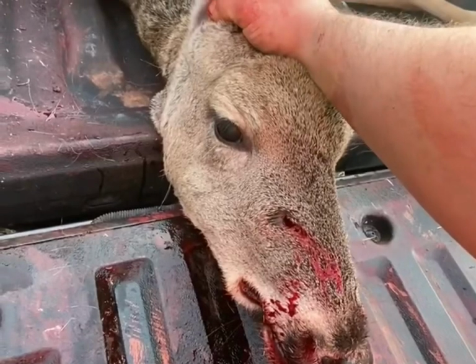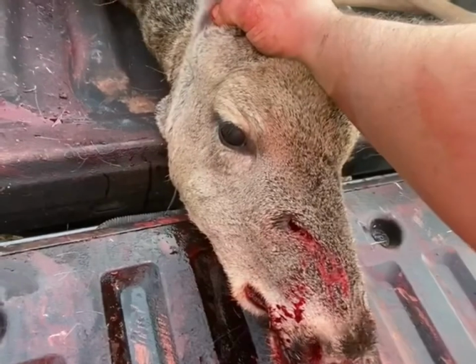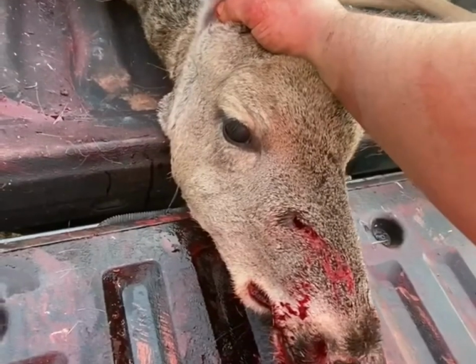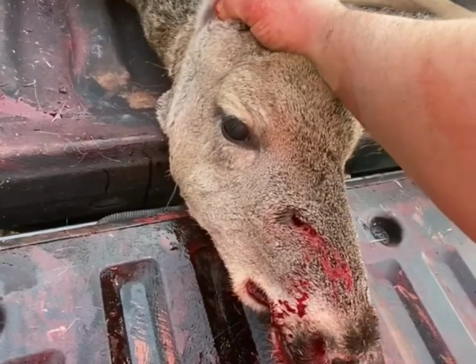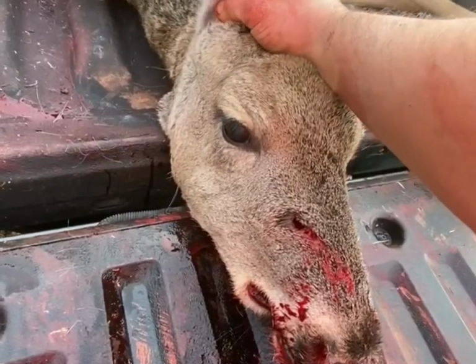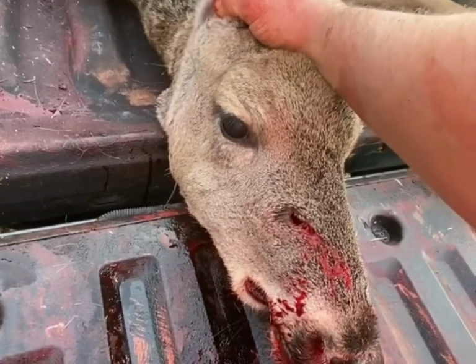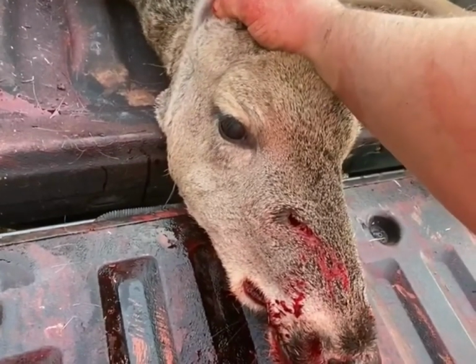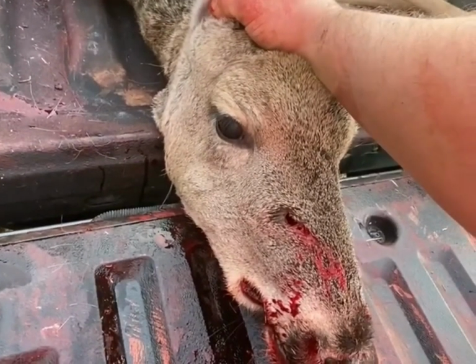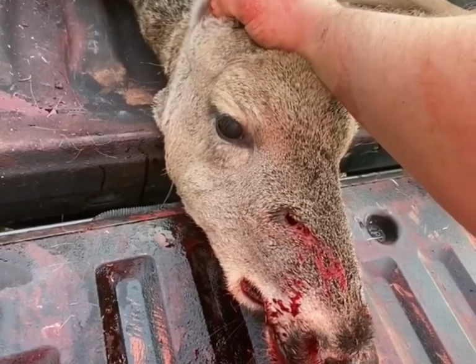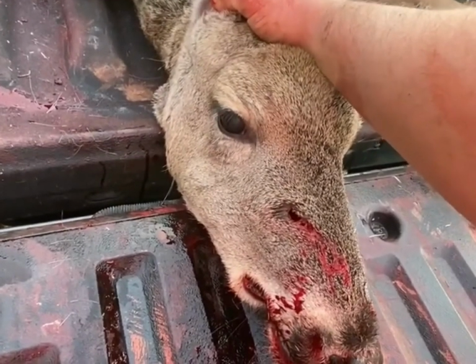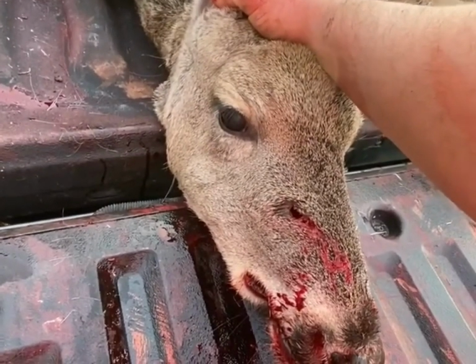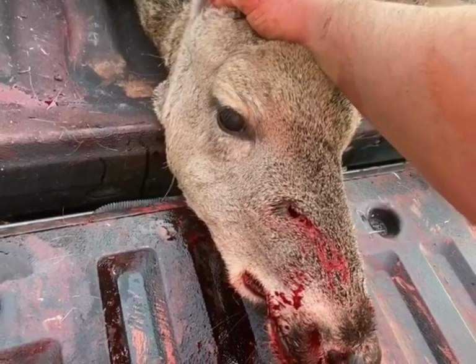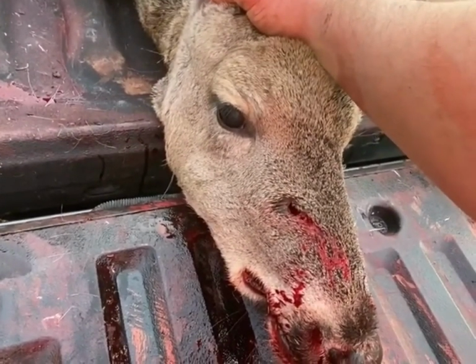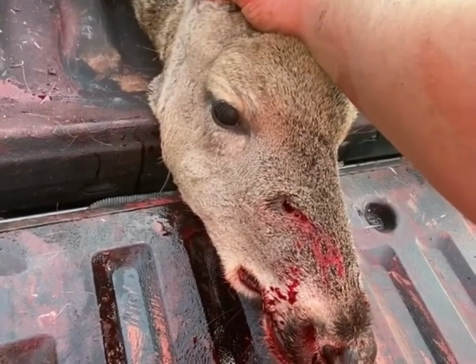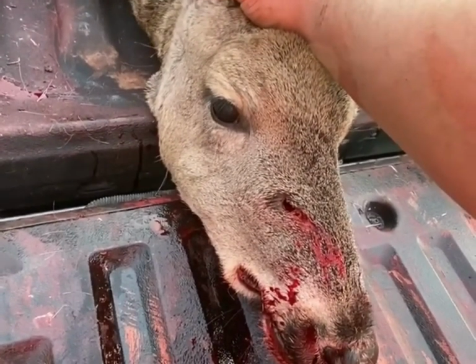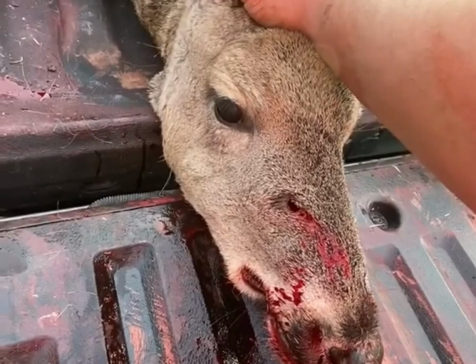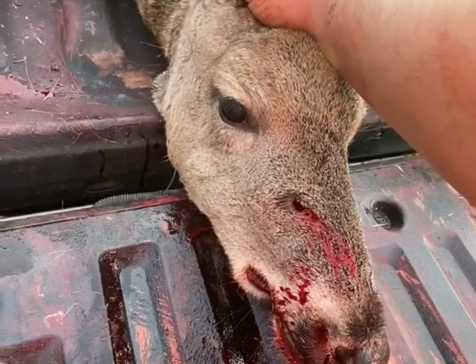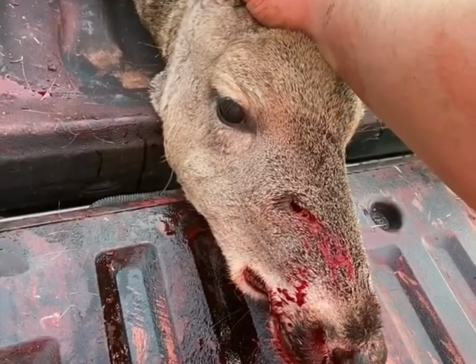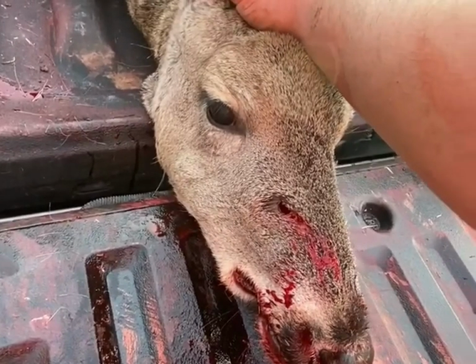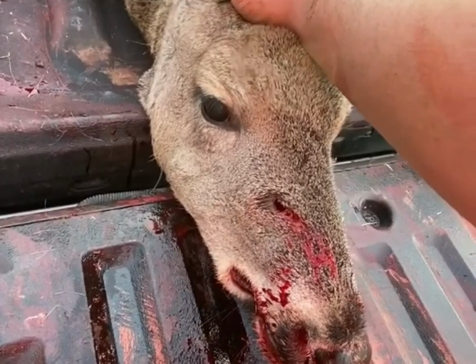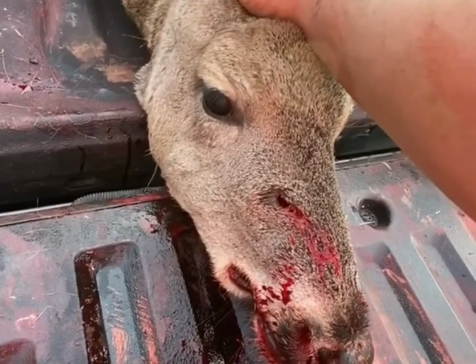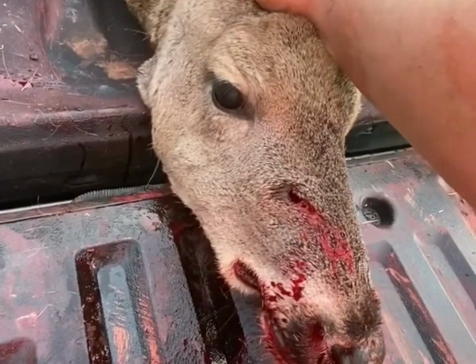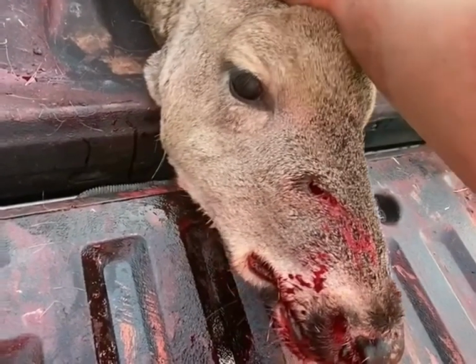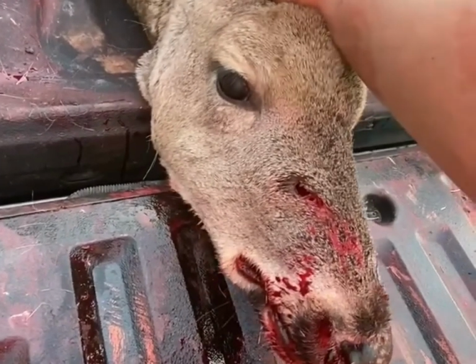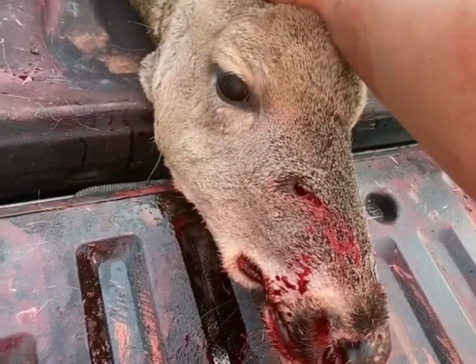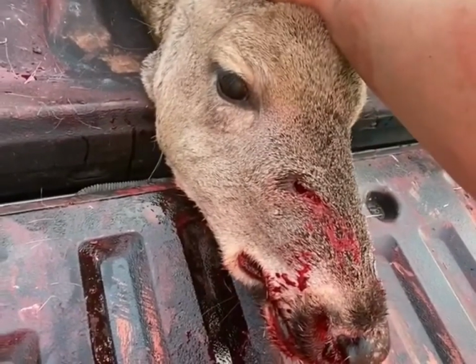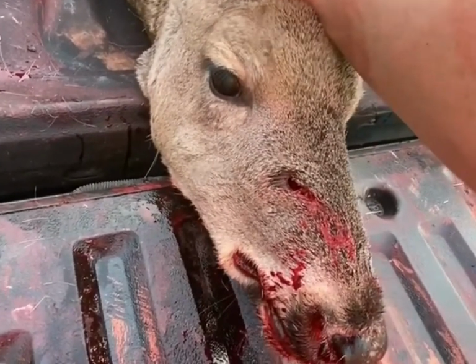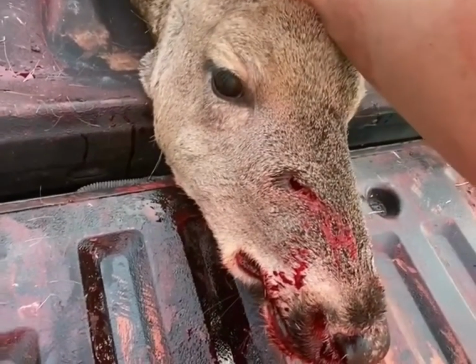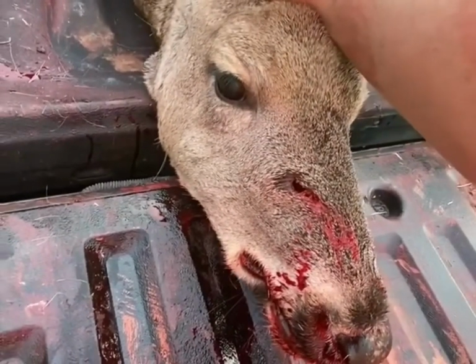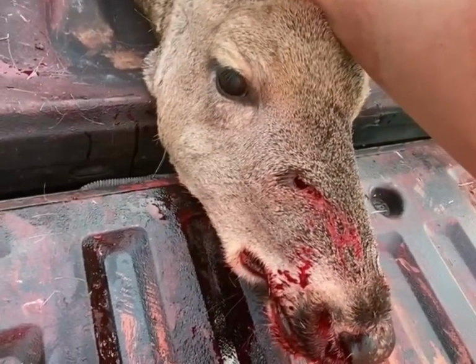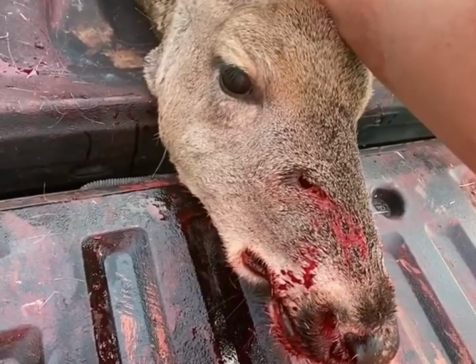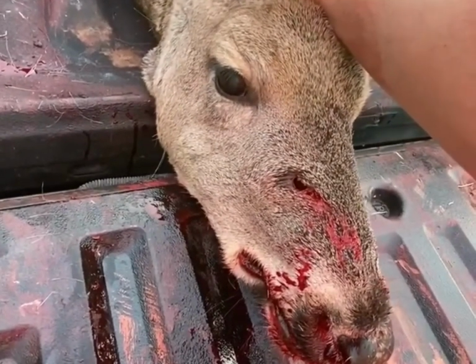Okay, .264 diameter A-Tip traveling 2780 fps at the muzzle, 25-yard headshot.